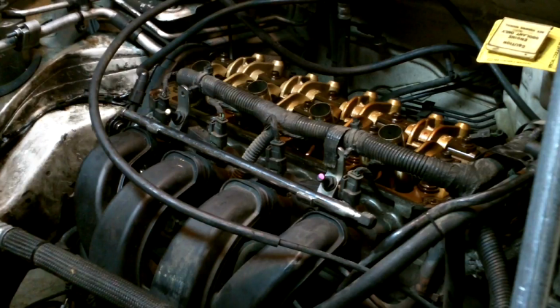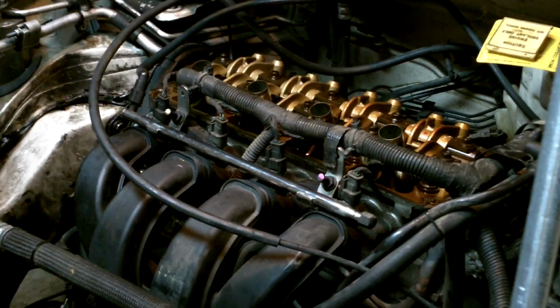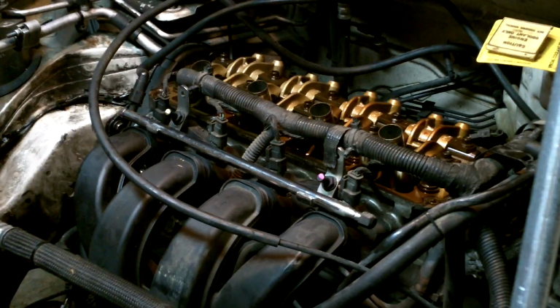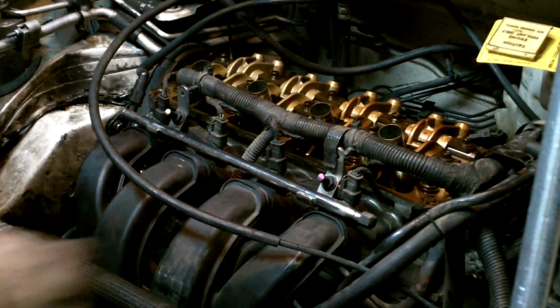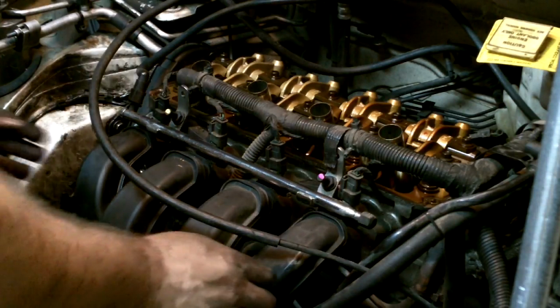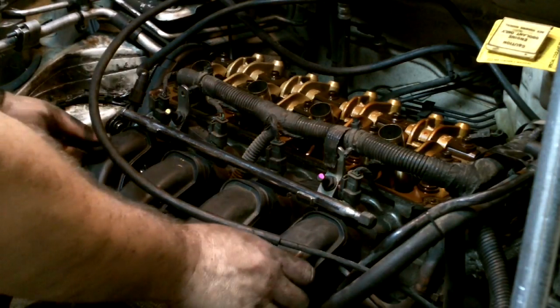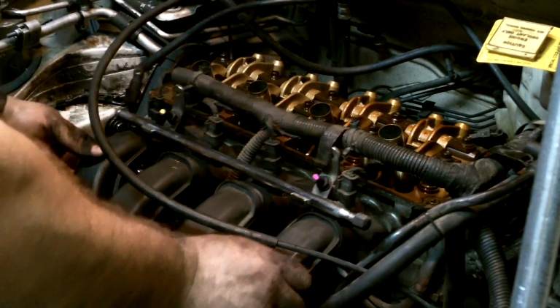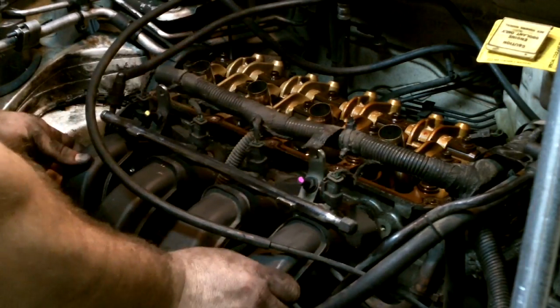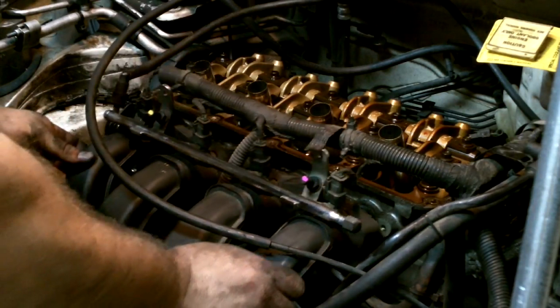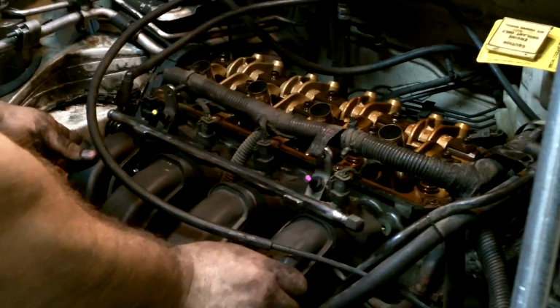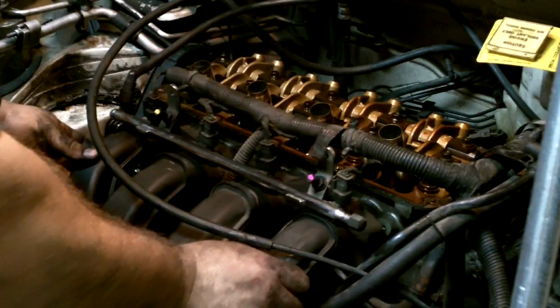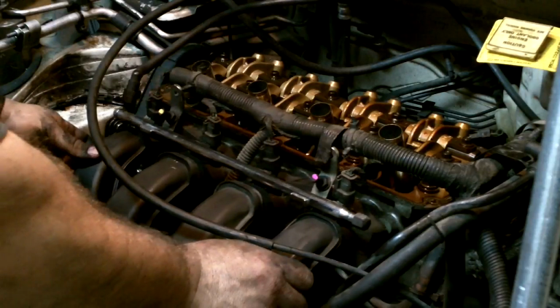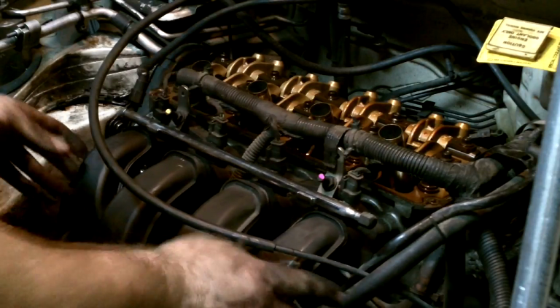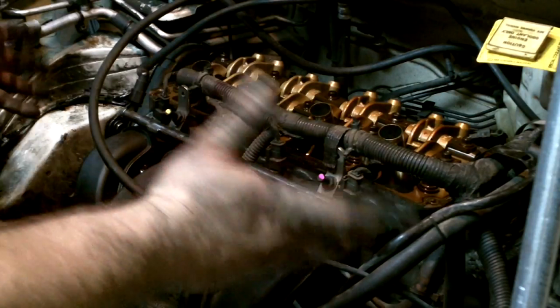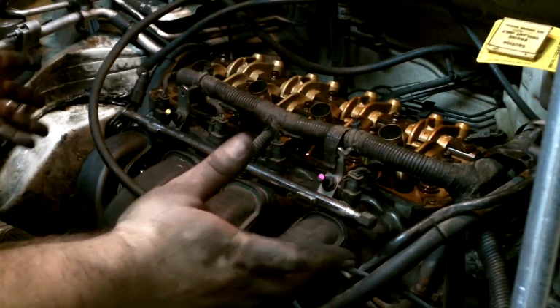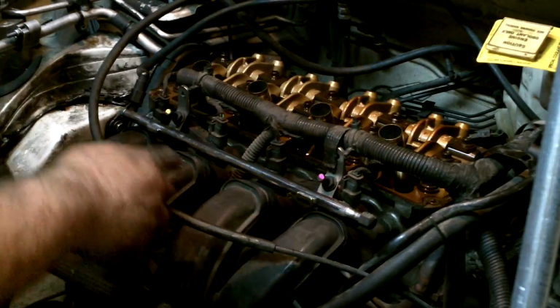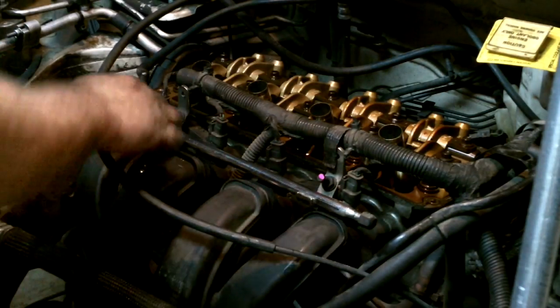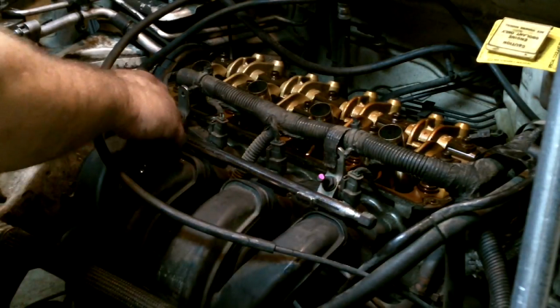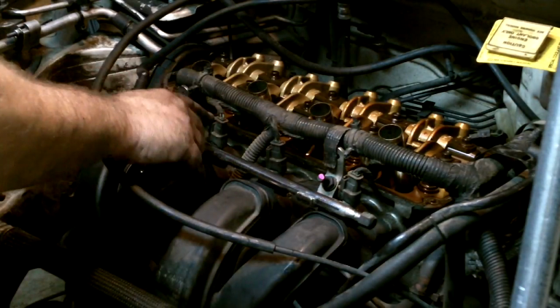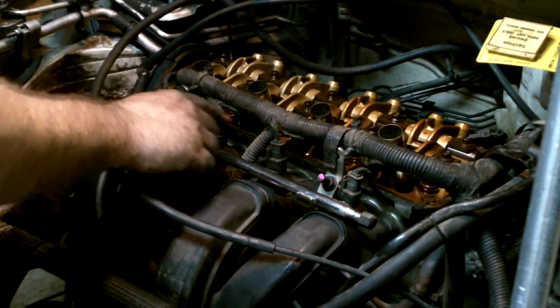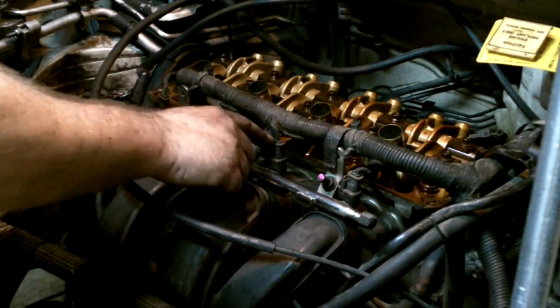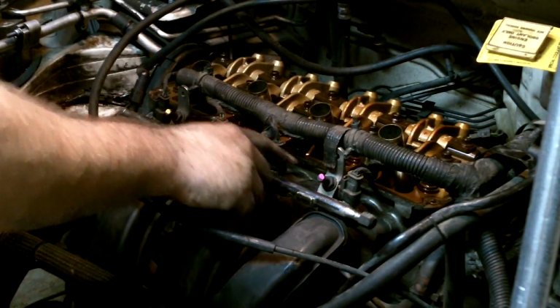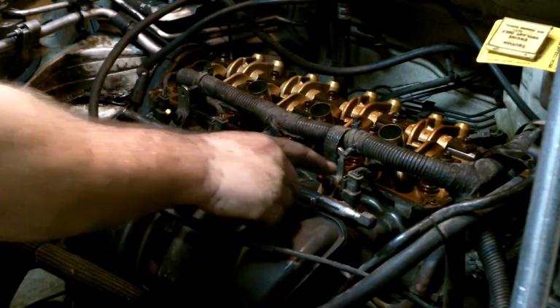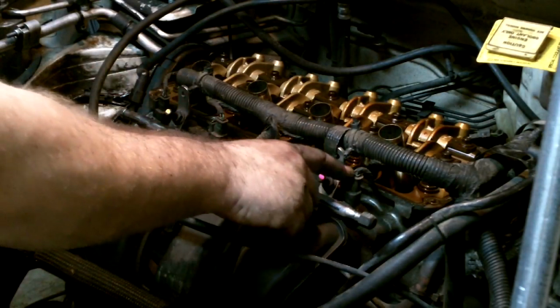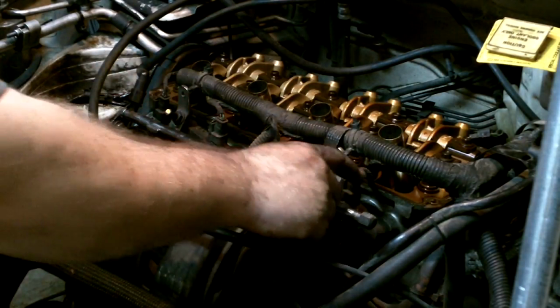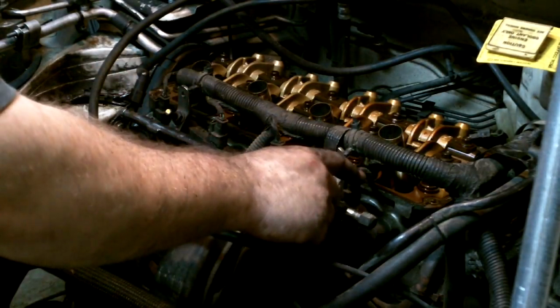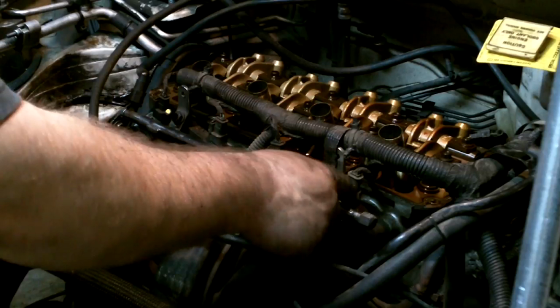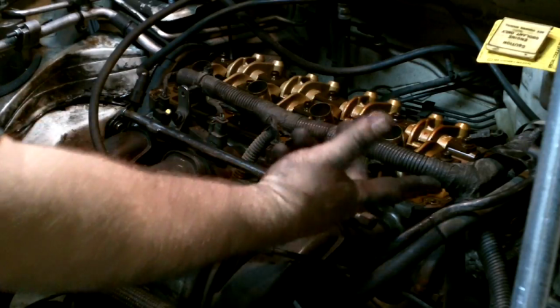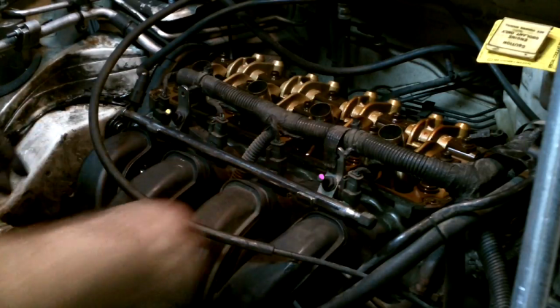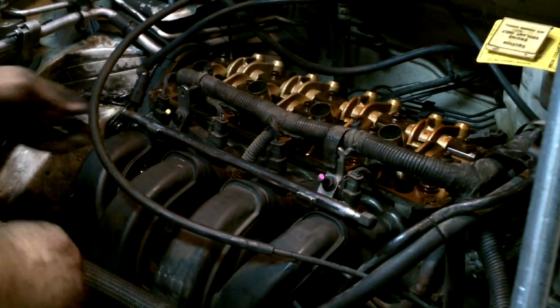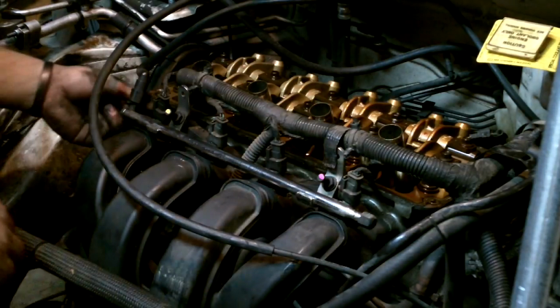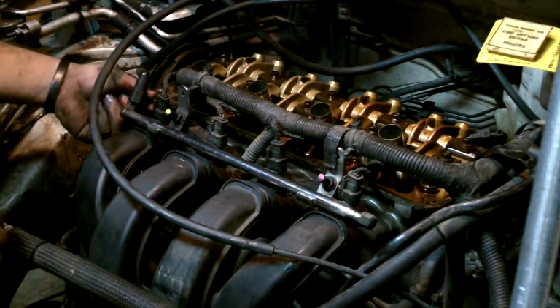Okay, it's going to work out like I thought. This just backs away. The one thing I am going to do is disconnect the fuel injector connections here.